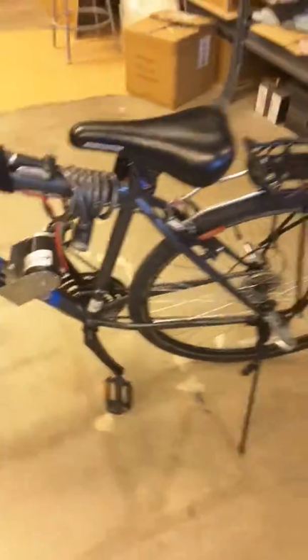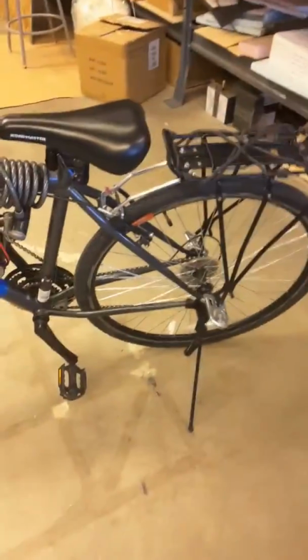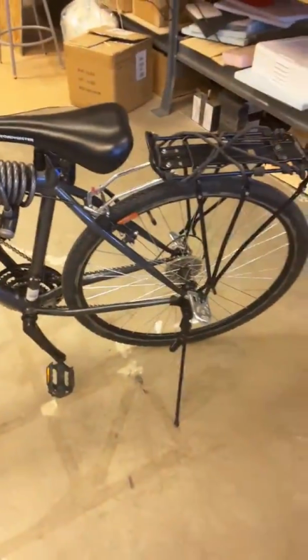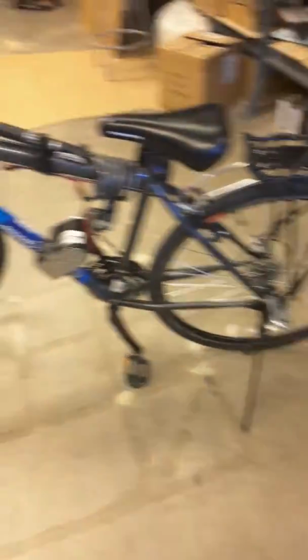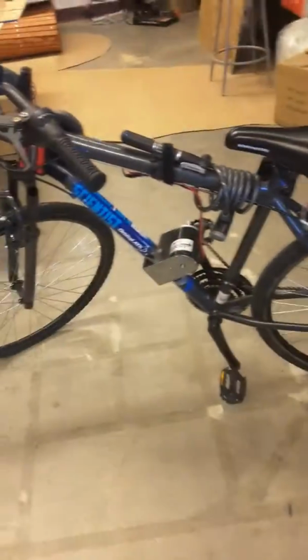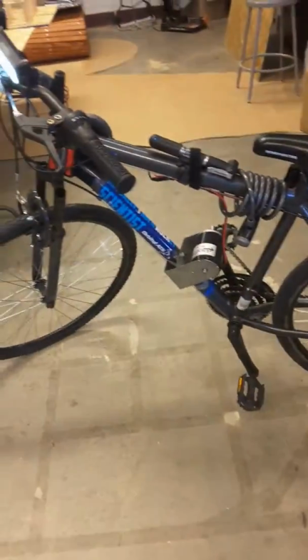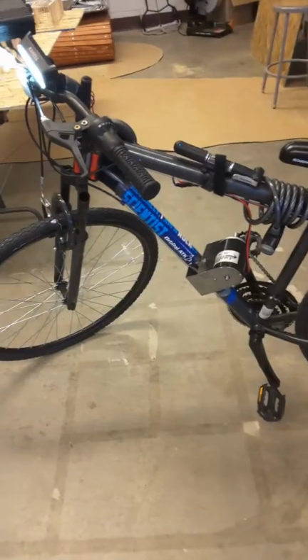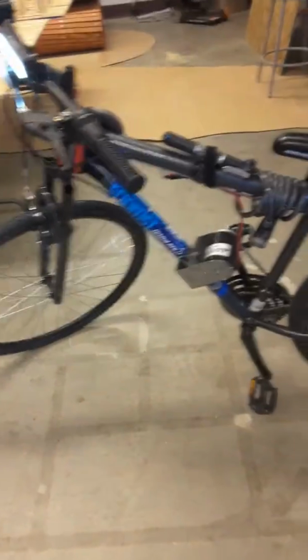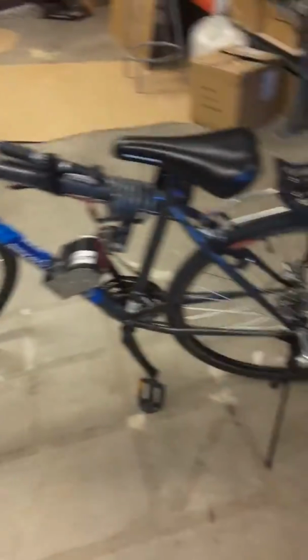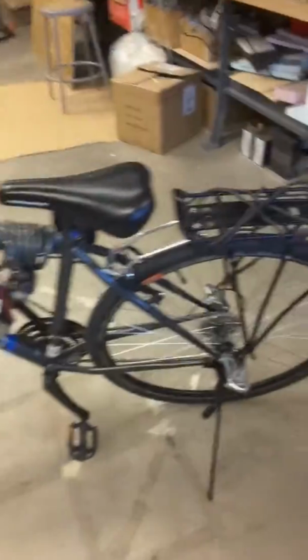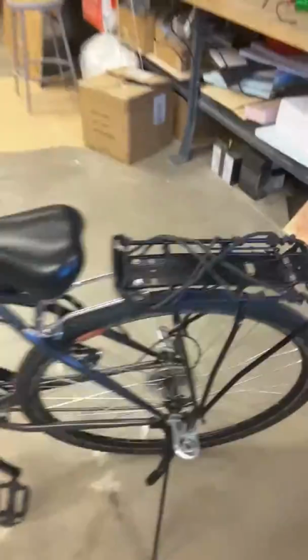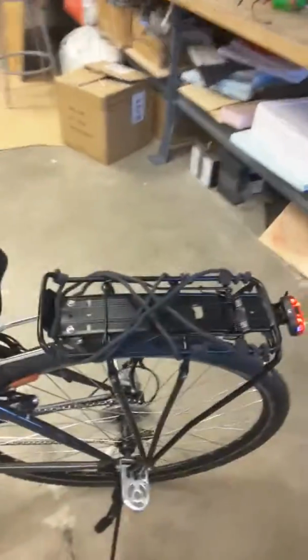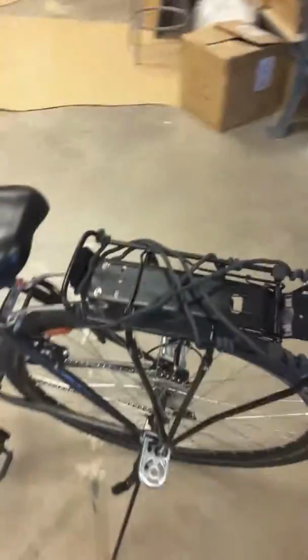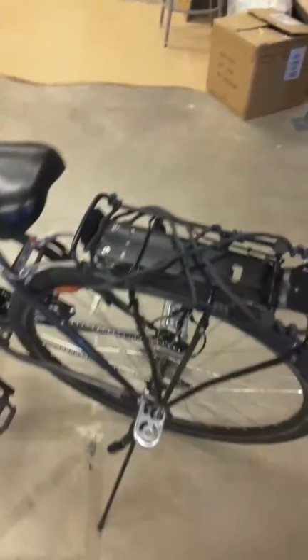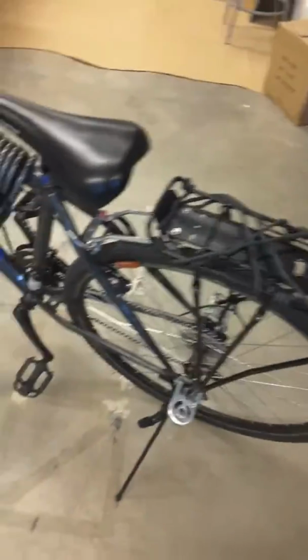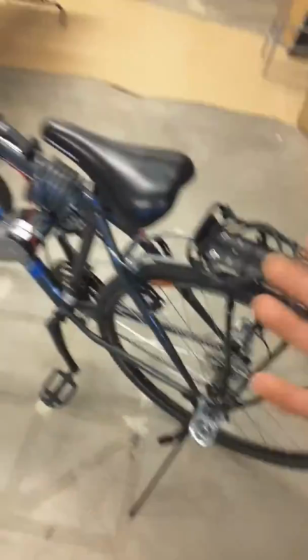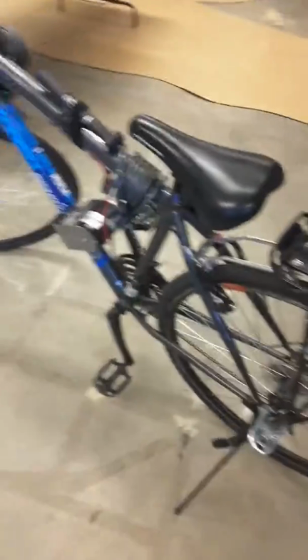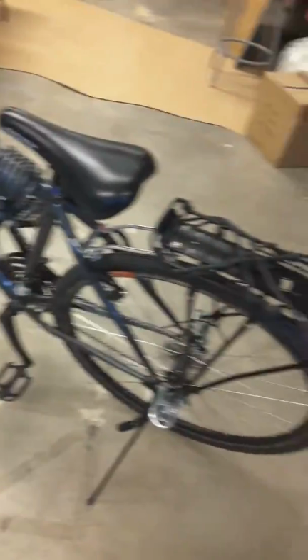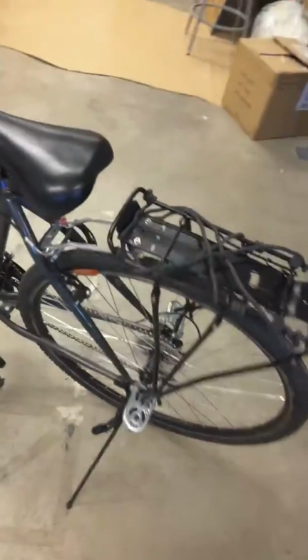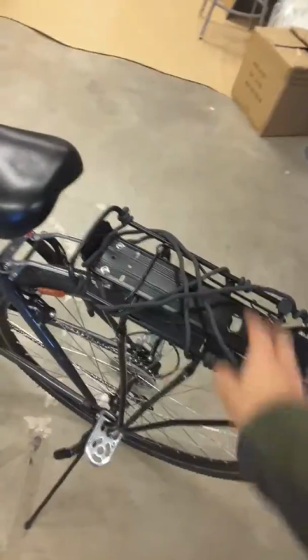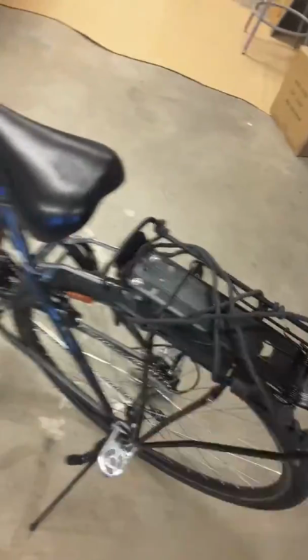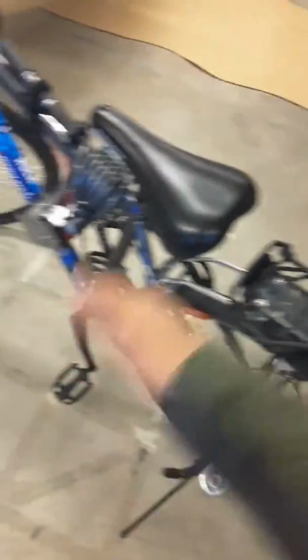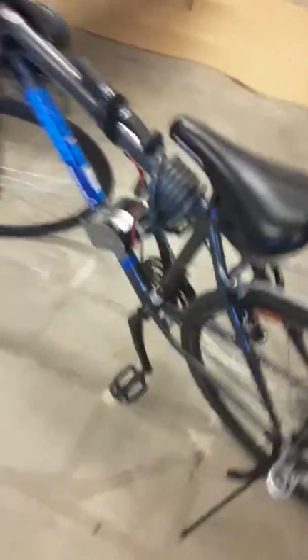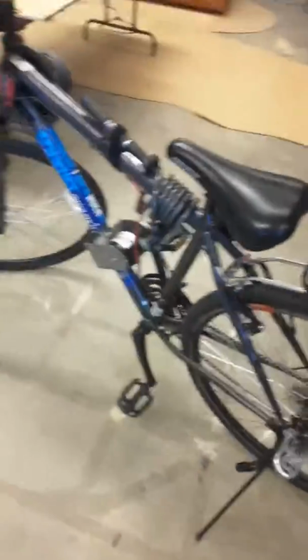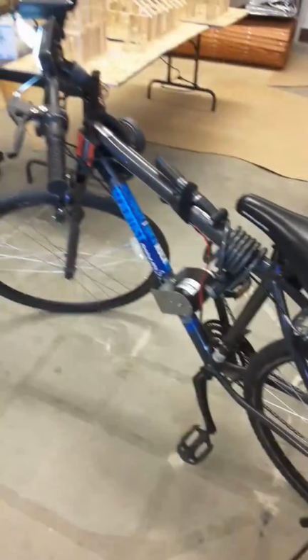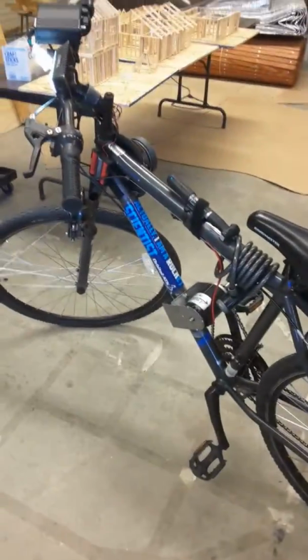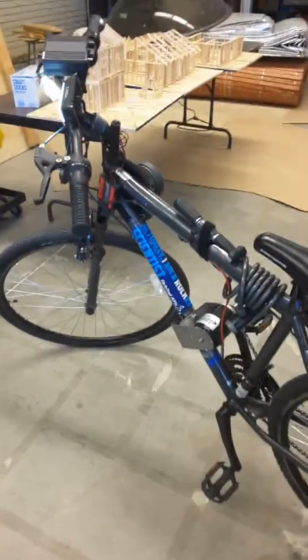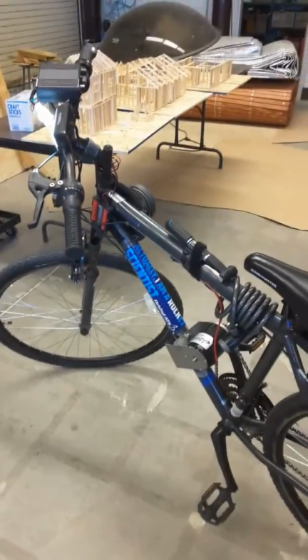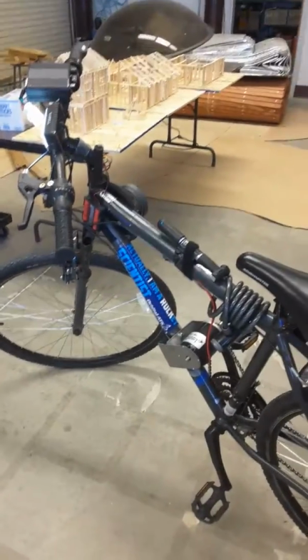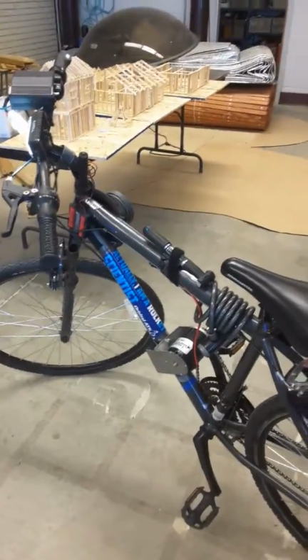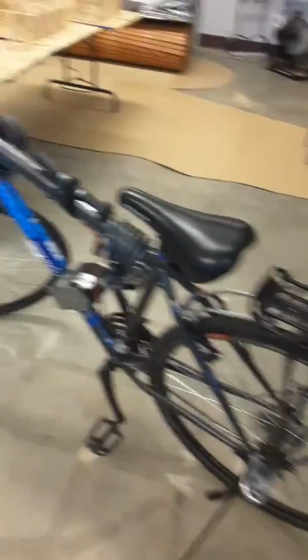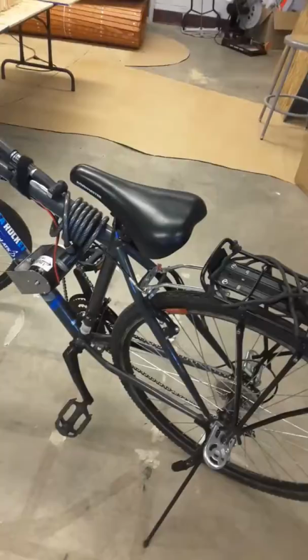That's about it for my bike for now. I'll attach the batteries later — I mean the motor batteries. But this is about it, so have a great day.